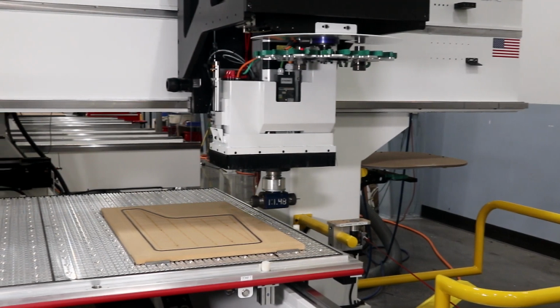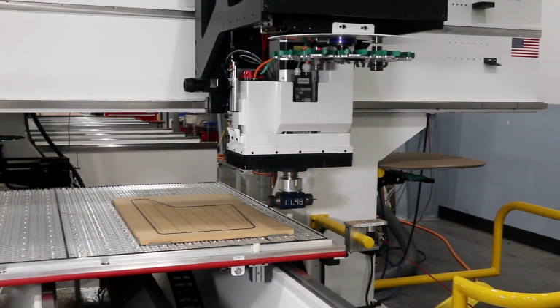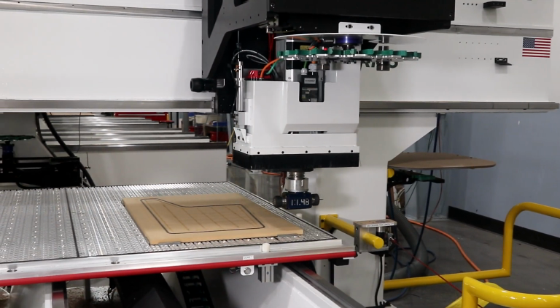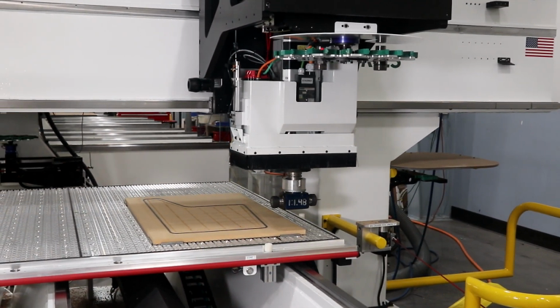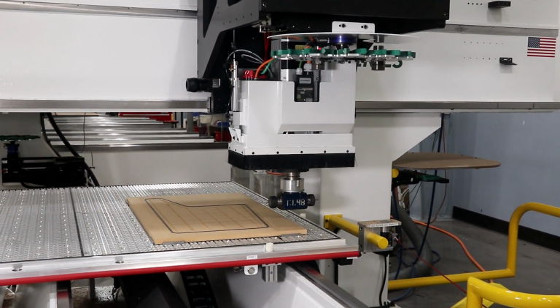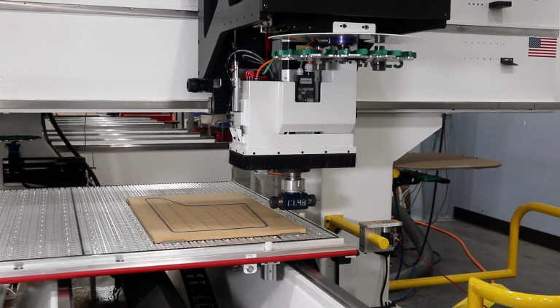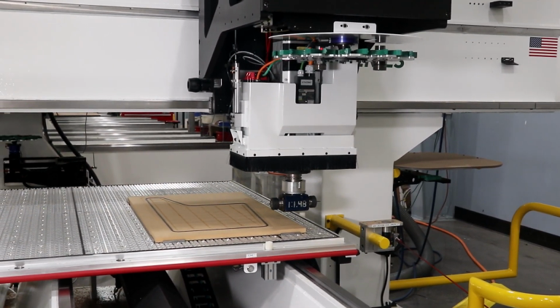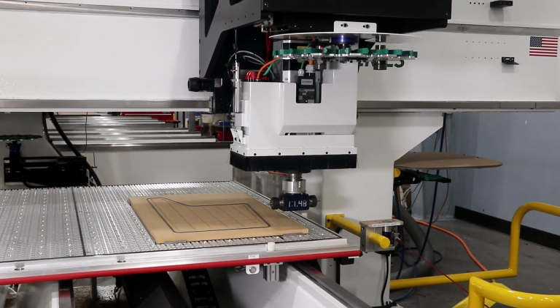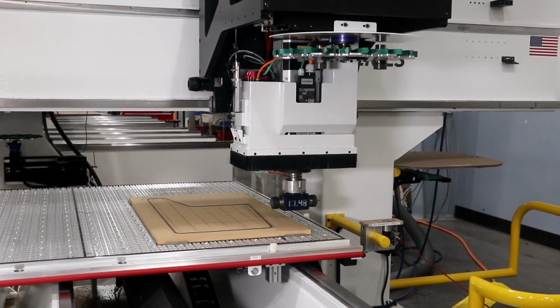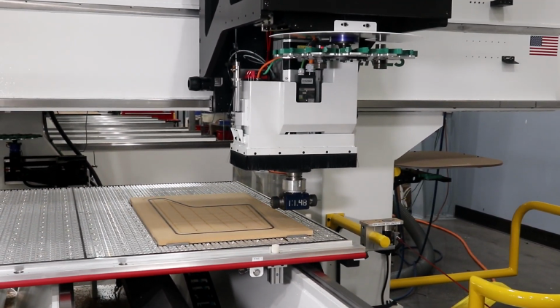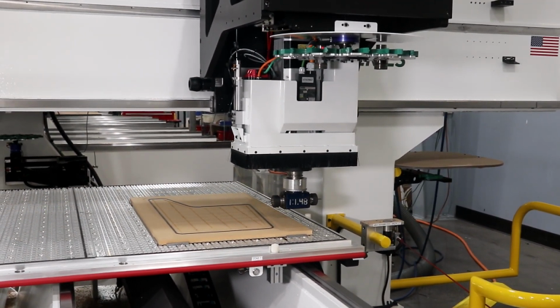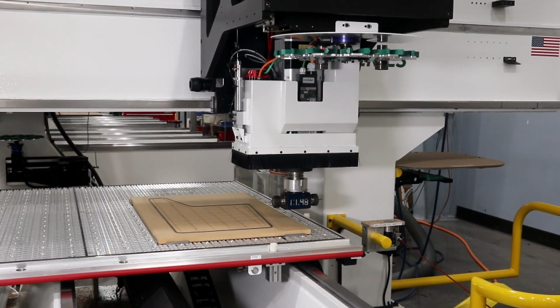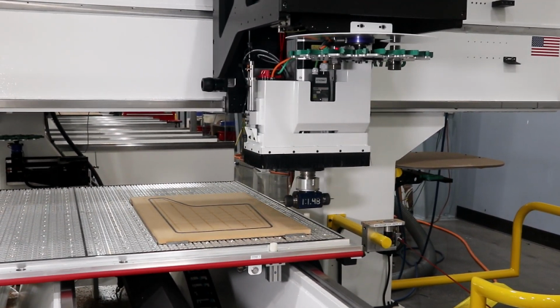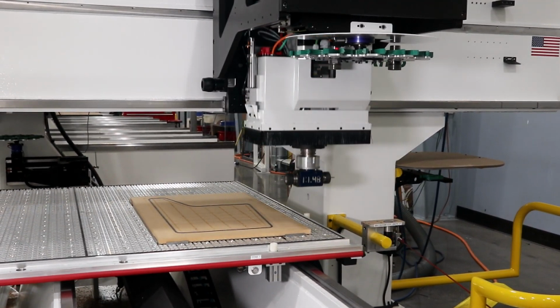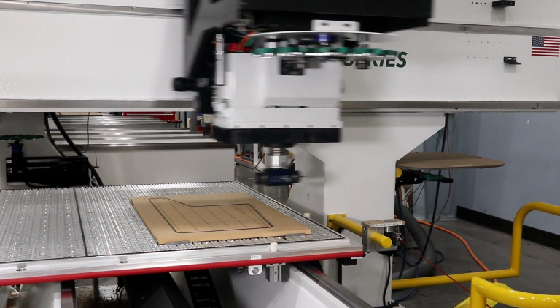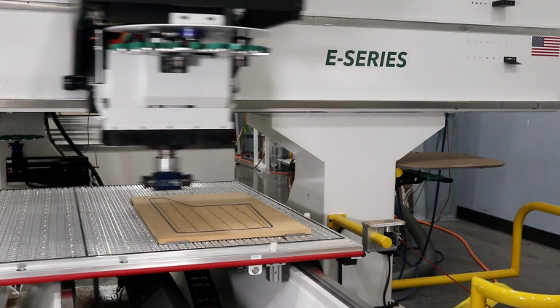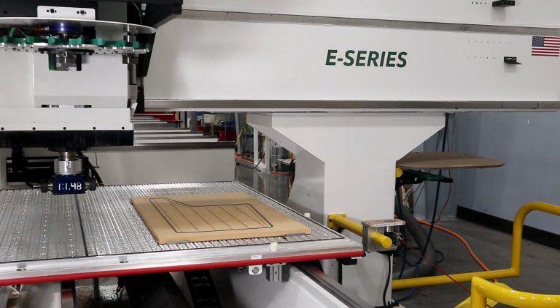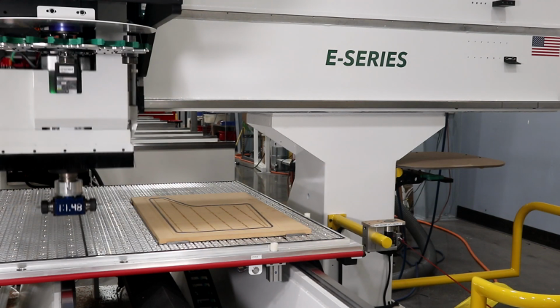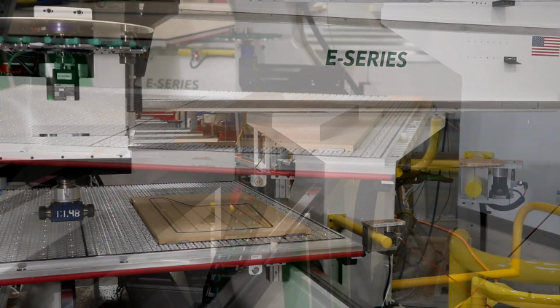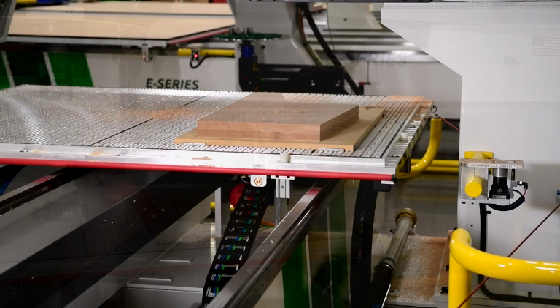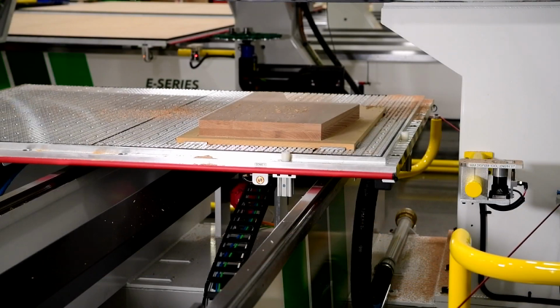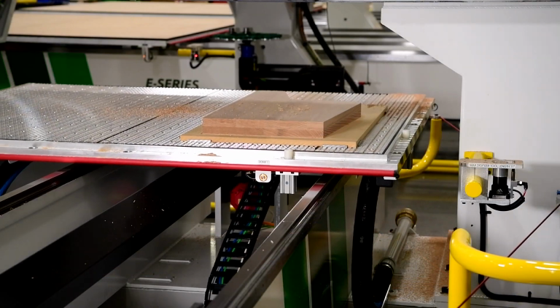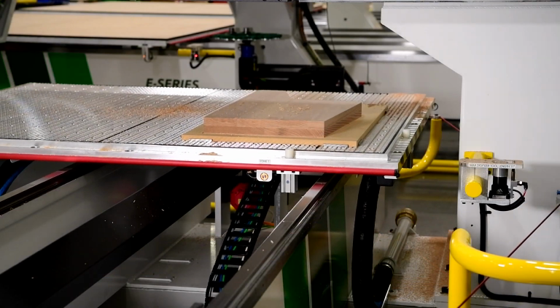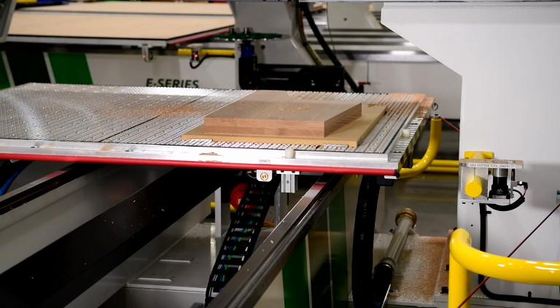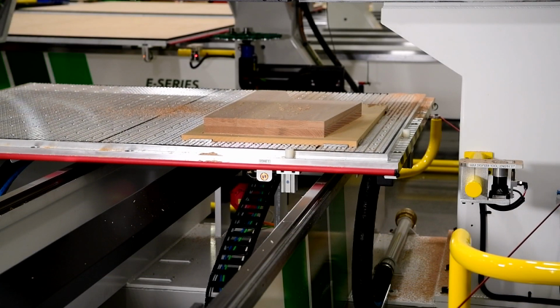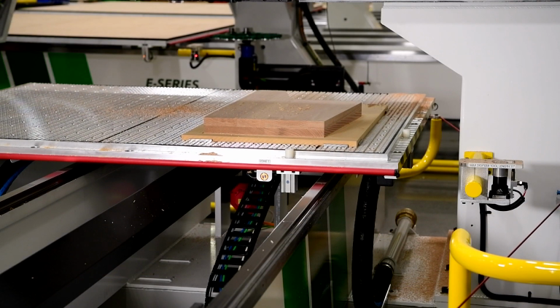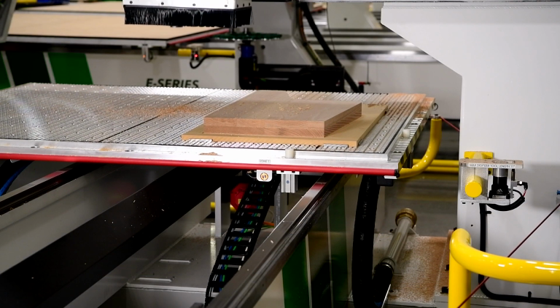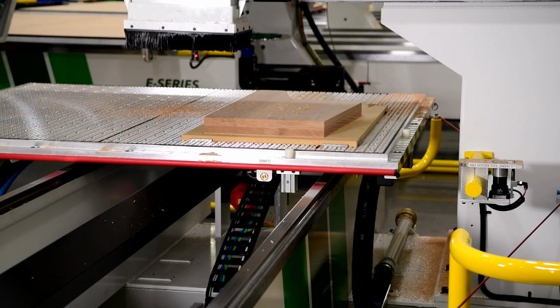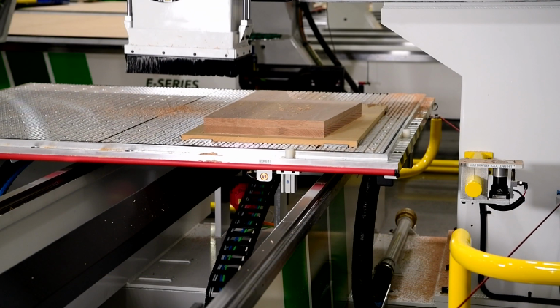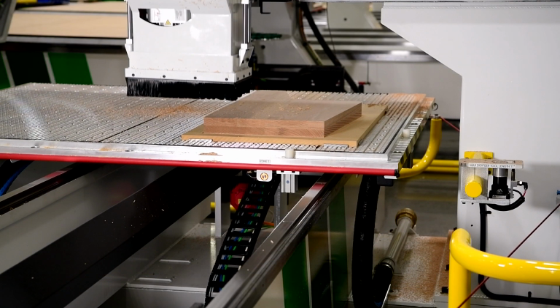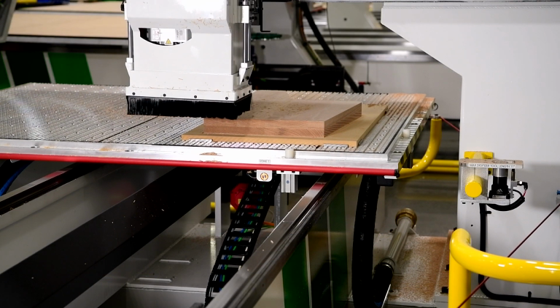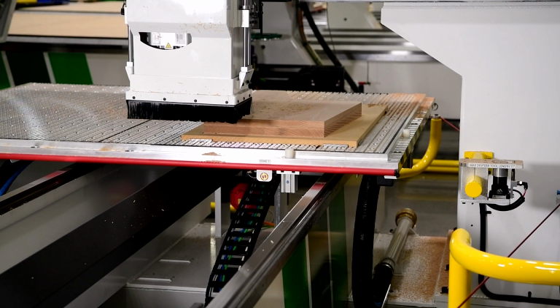This keeps a continuous and highly efficient workflow, so they'll produce more products with accurate, high-quality finishes in significantly less time.